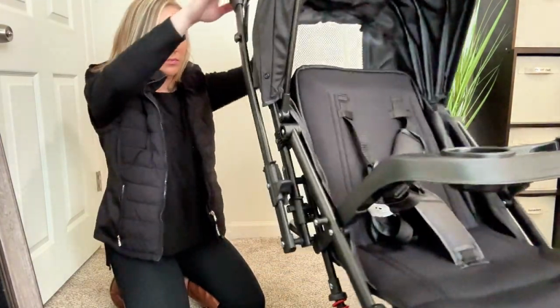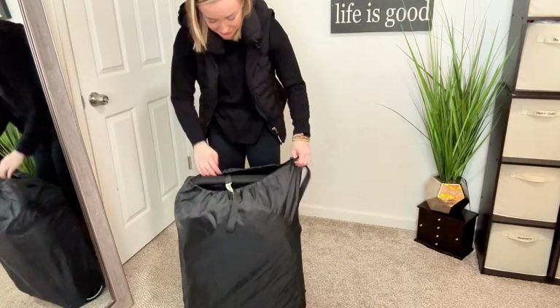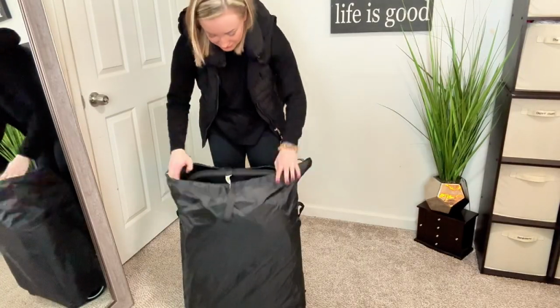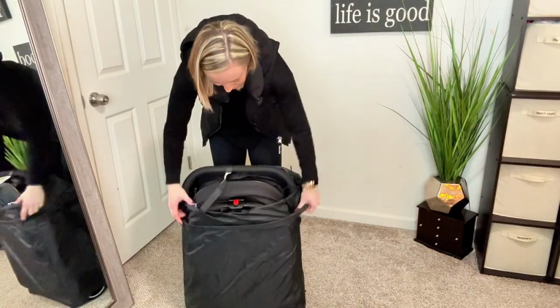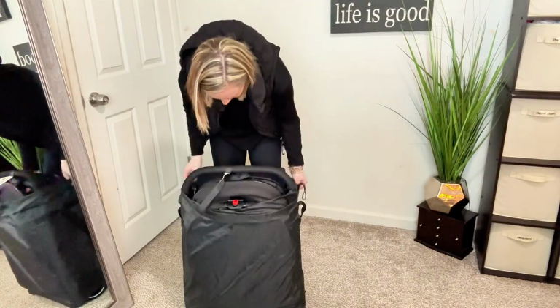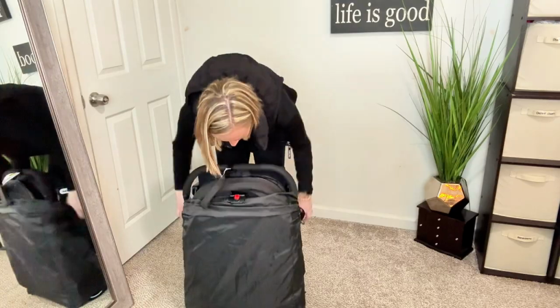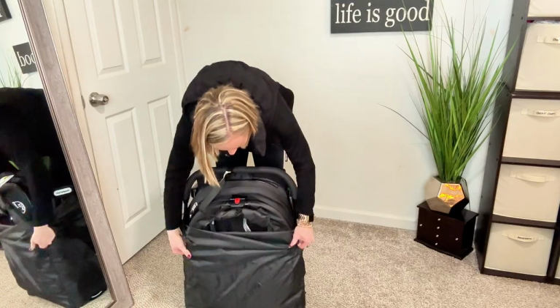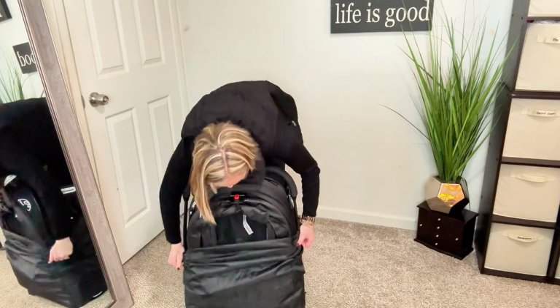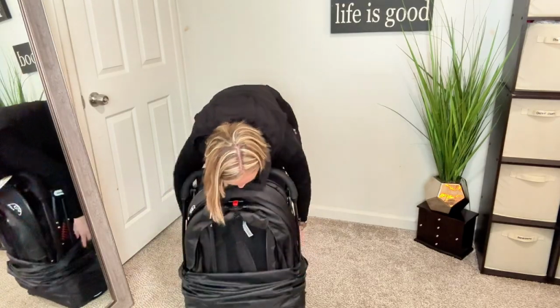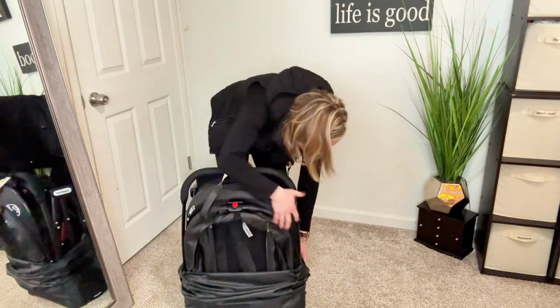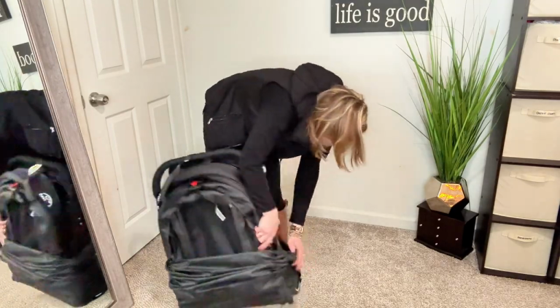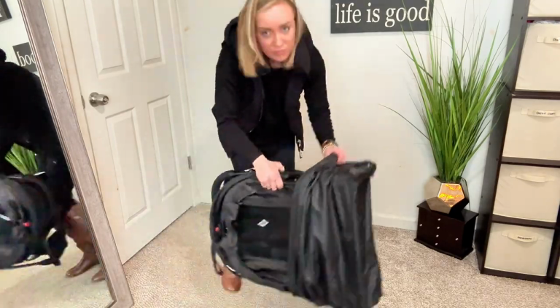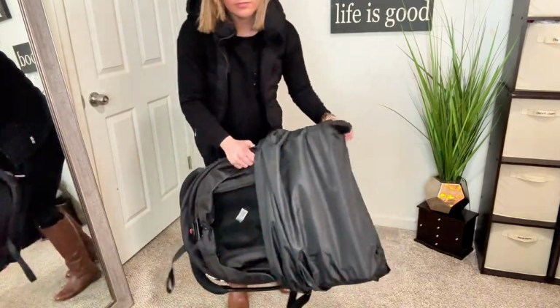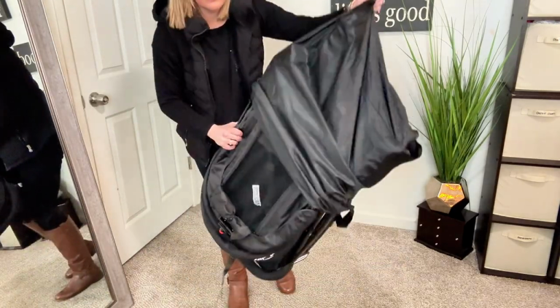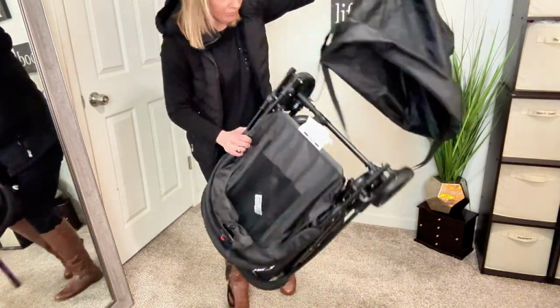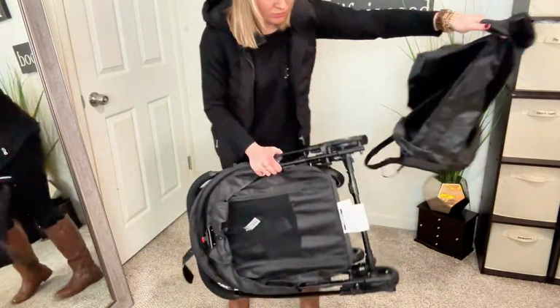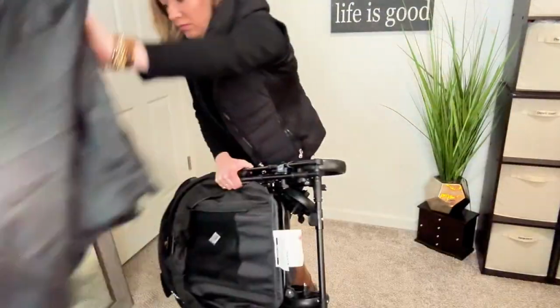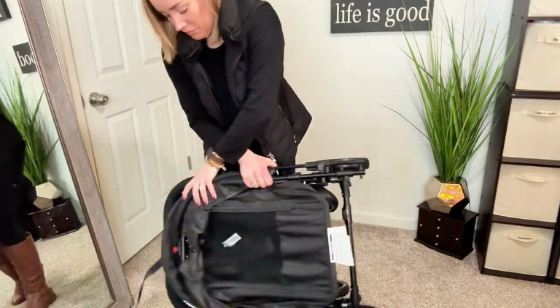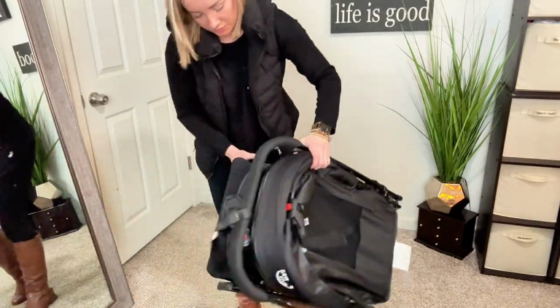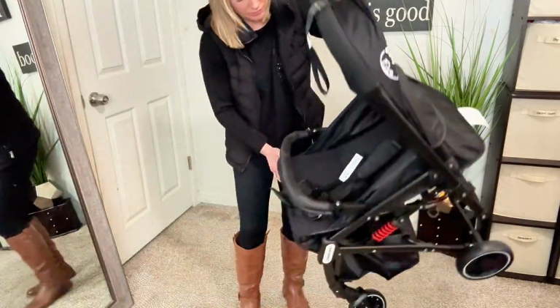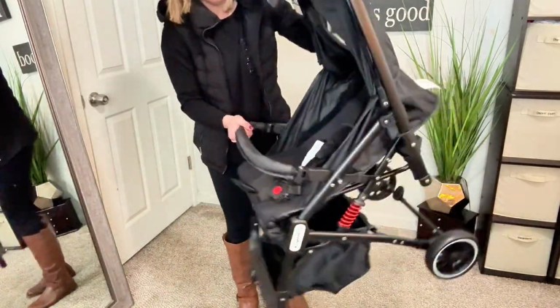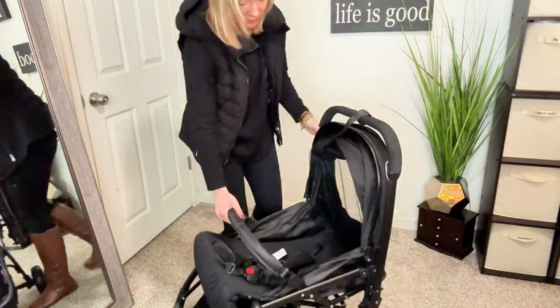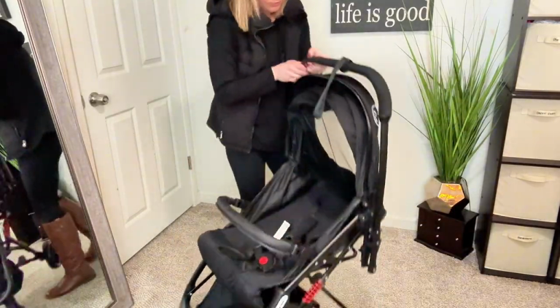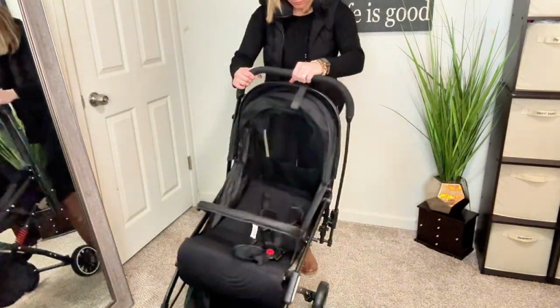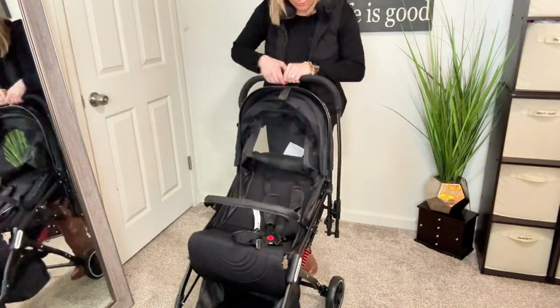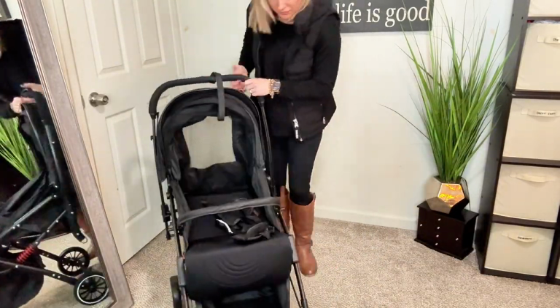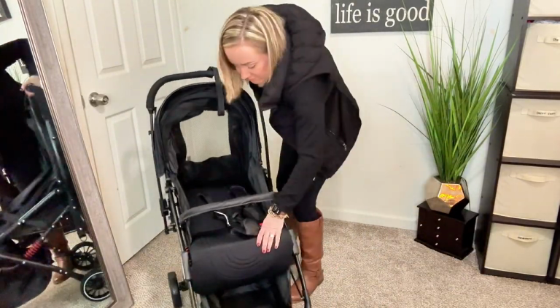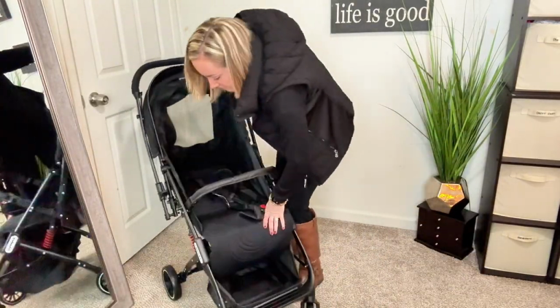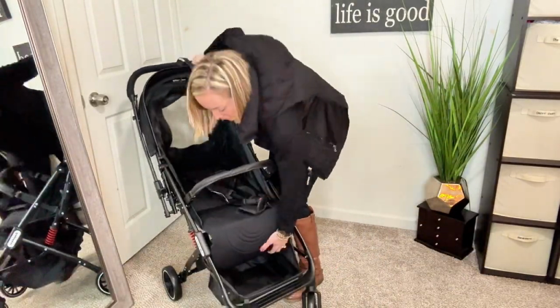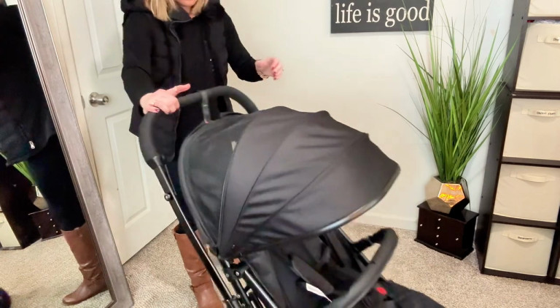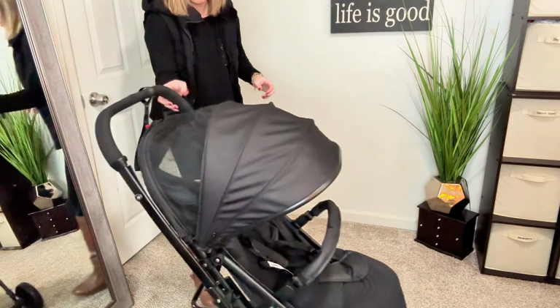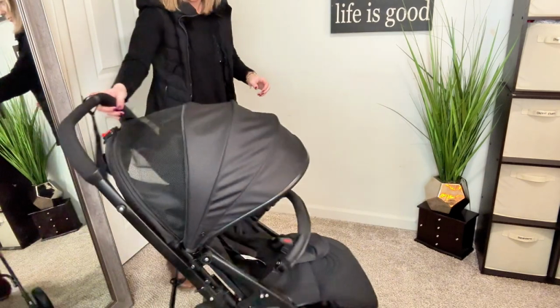This folds up super easy and fits nicely in the compact bag provided — let me show you how easy it is to get it out. This is great for travel or storage while not in use, and you don't need to buy an extra airport check bag because it comes included.